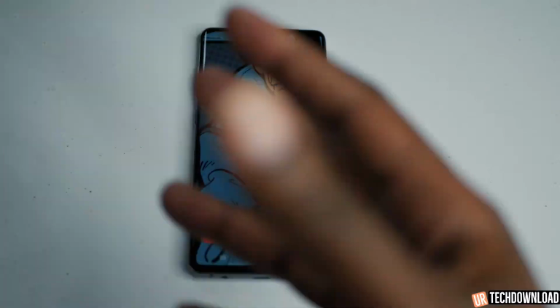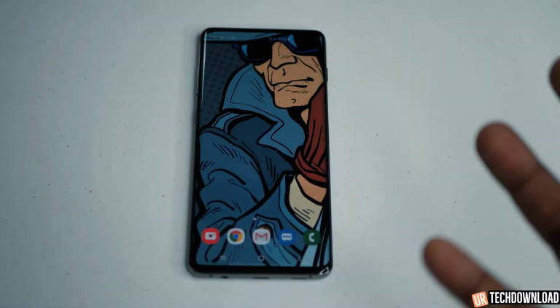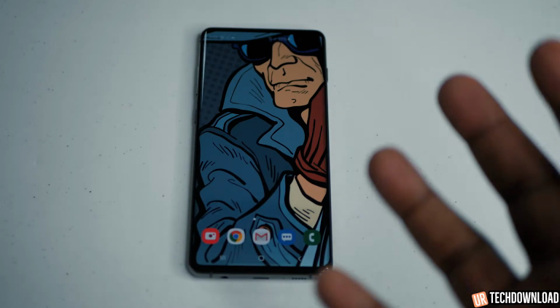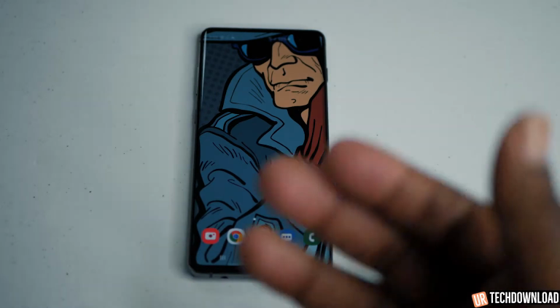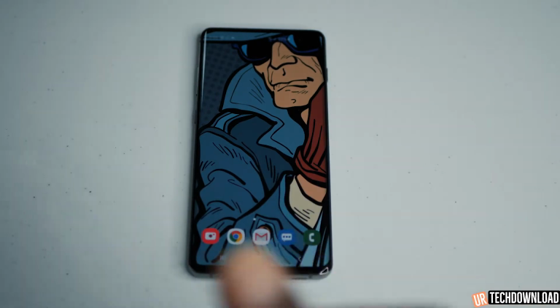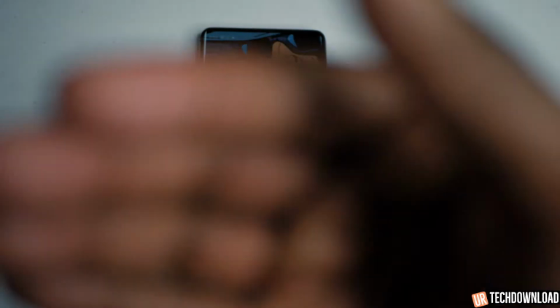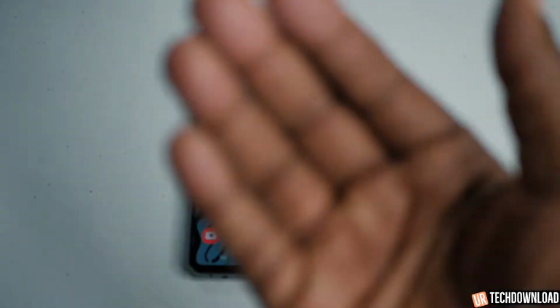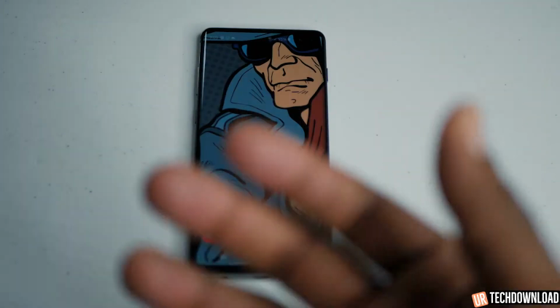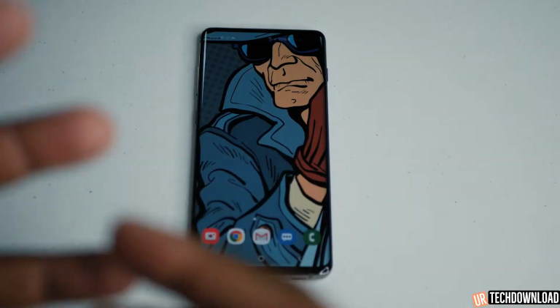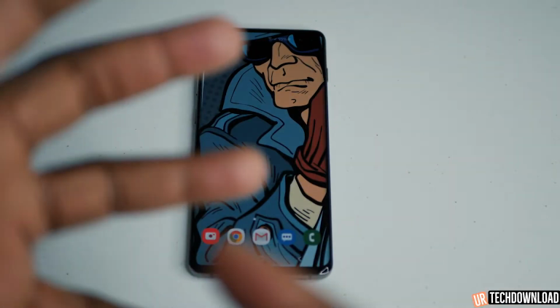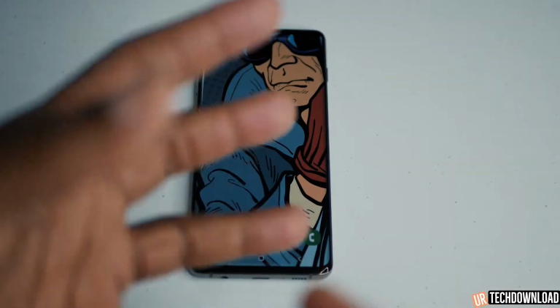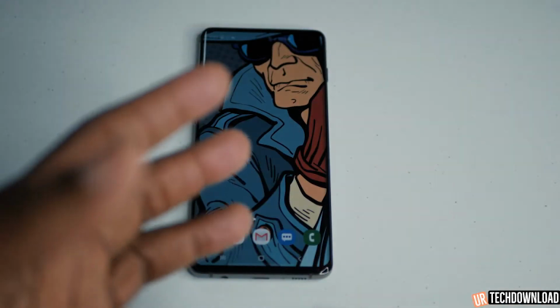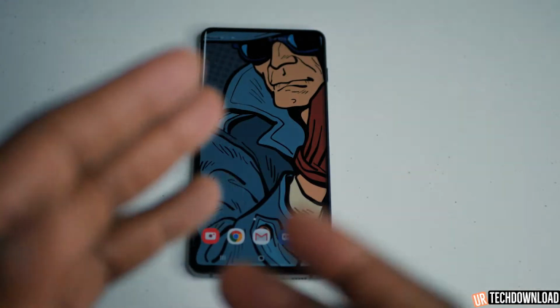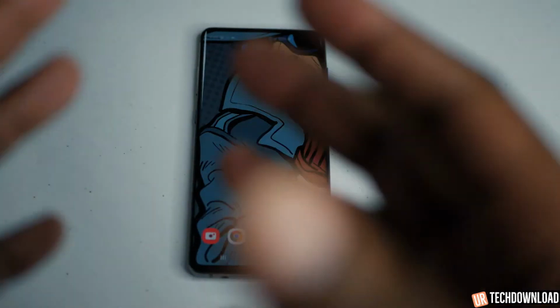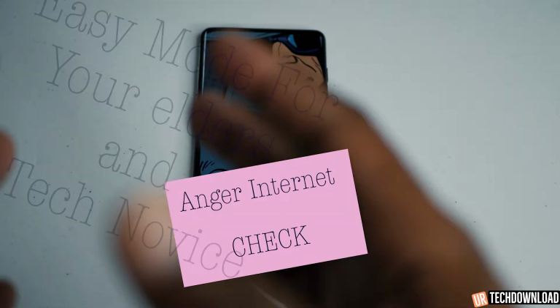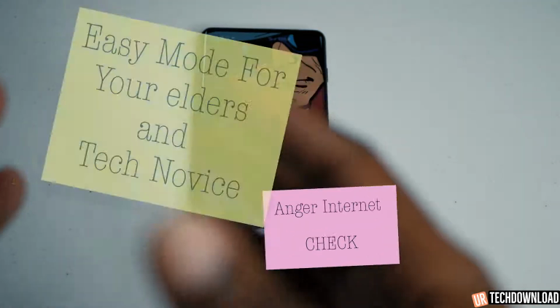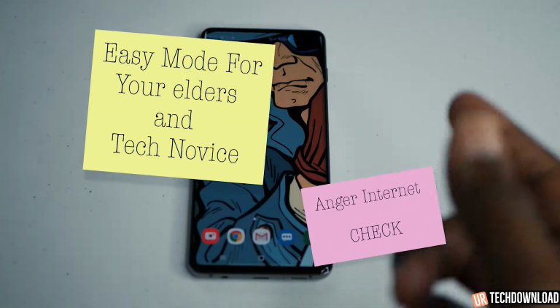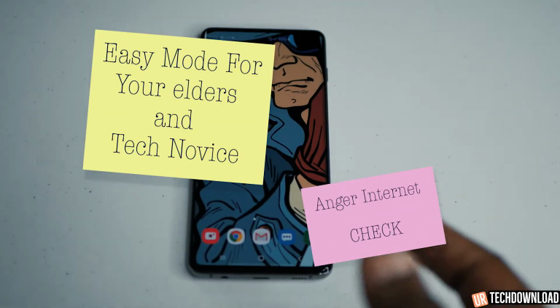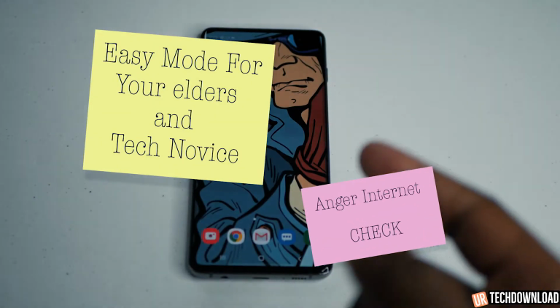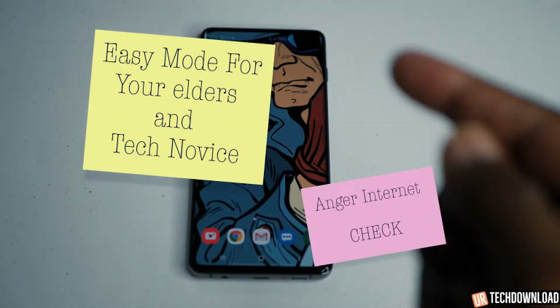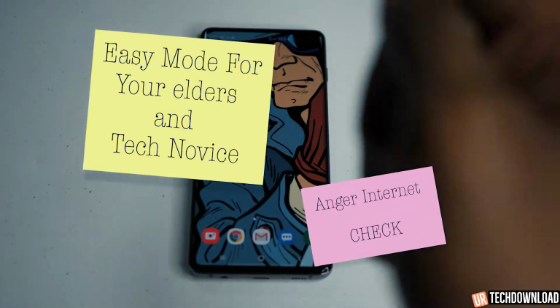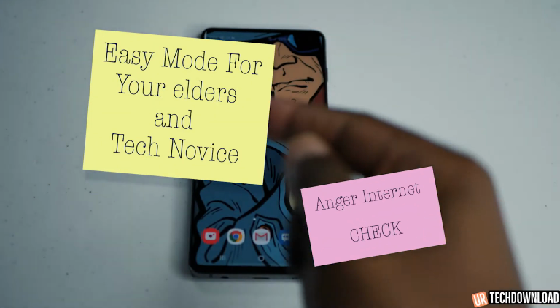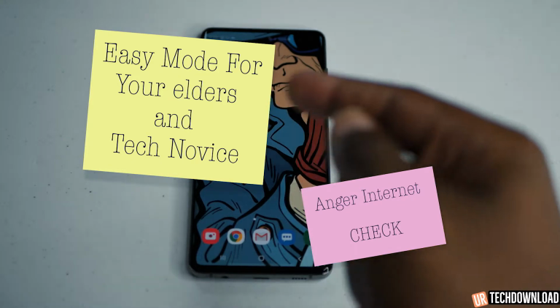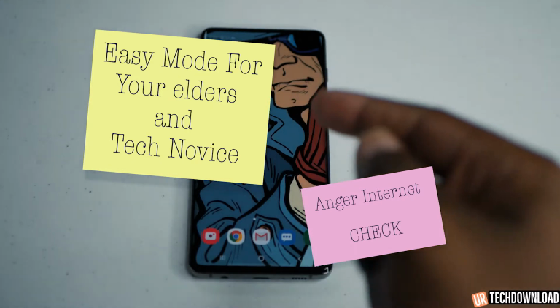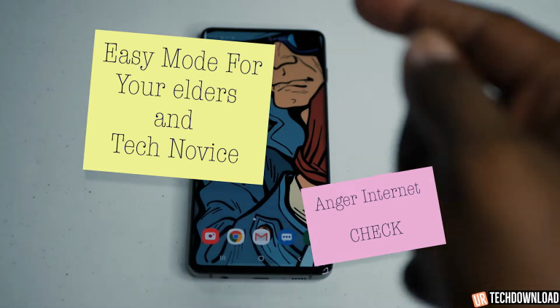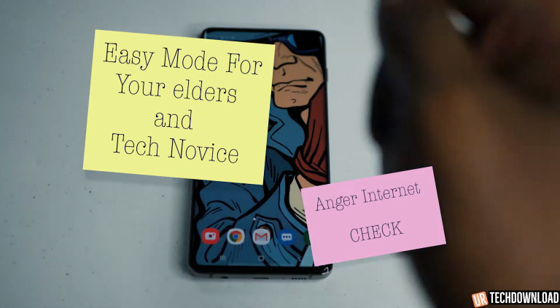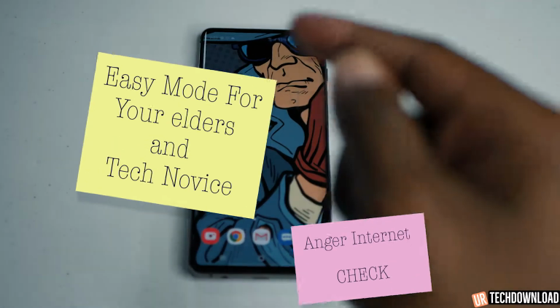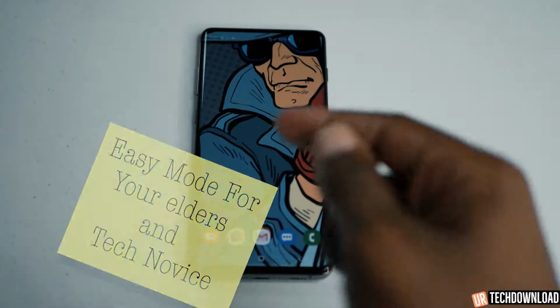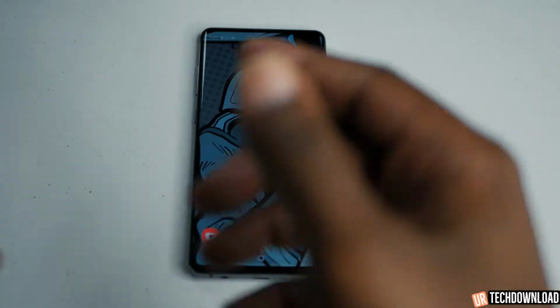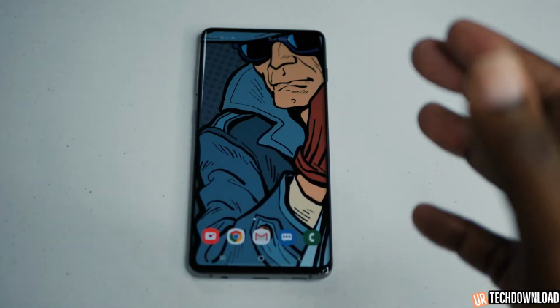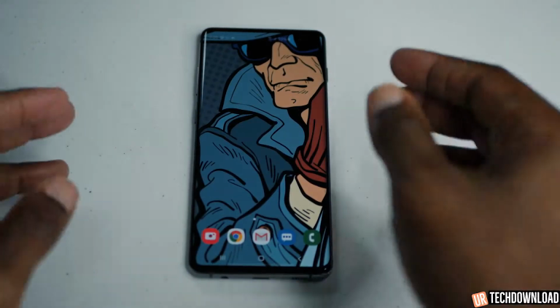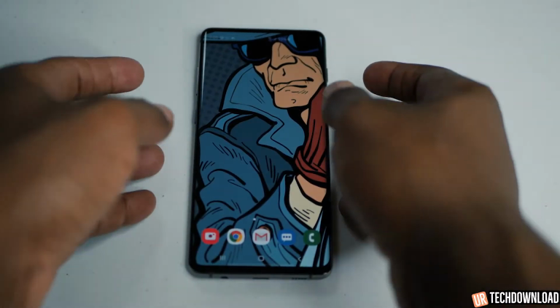If you're giving this phone to someone who's elderly, someone who's not used to technology, easy mode is probably the way to go. We're going to show you how to activate that right now and it's really simple.